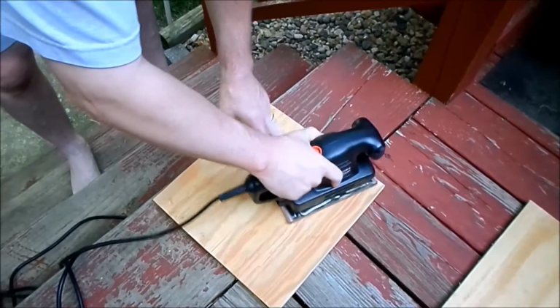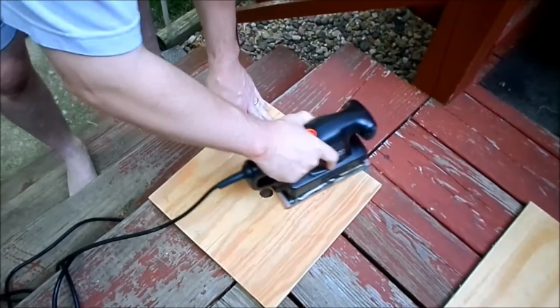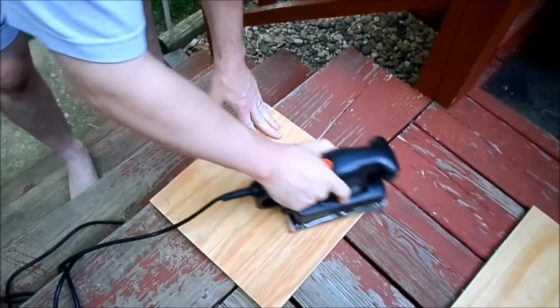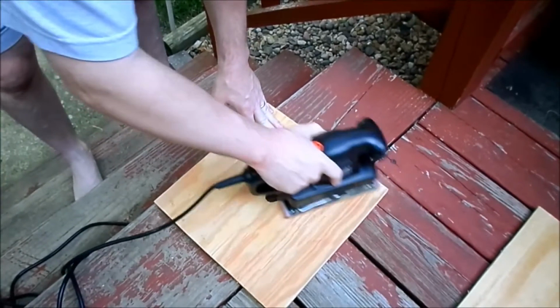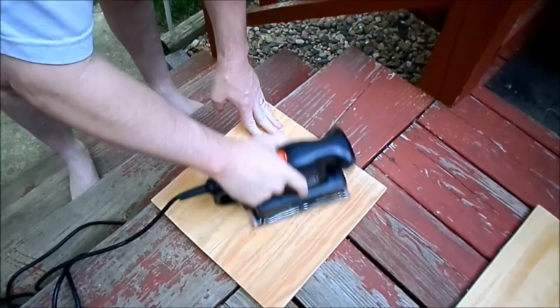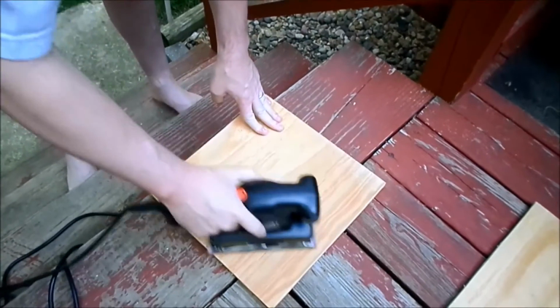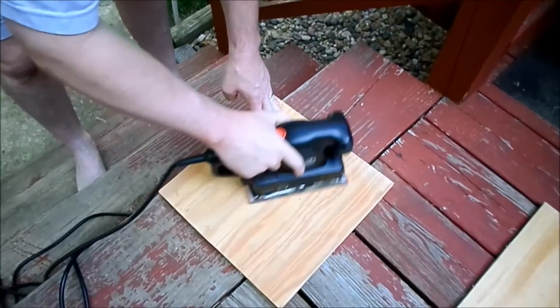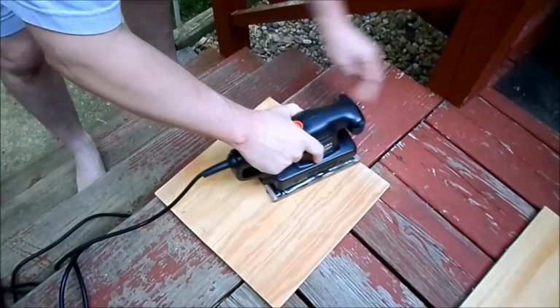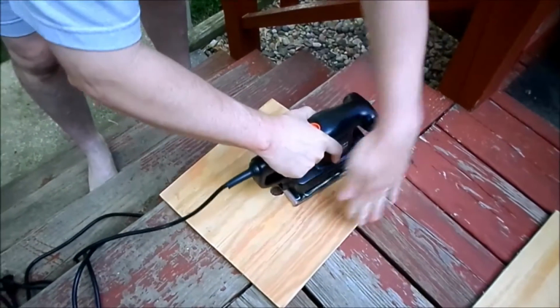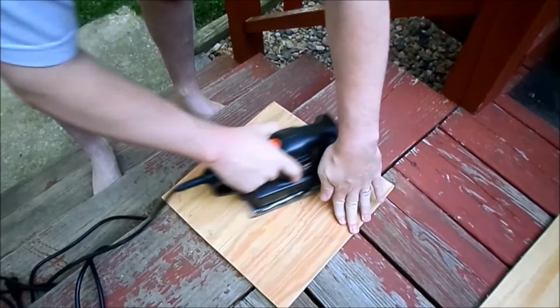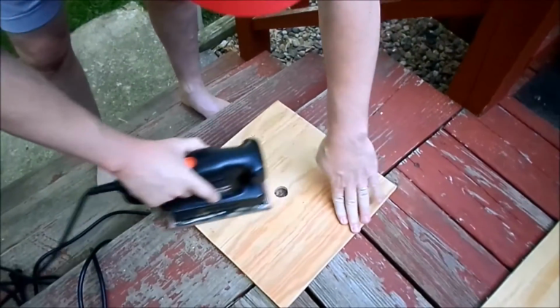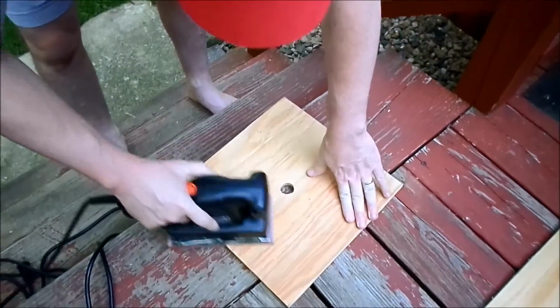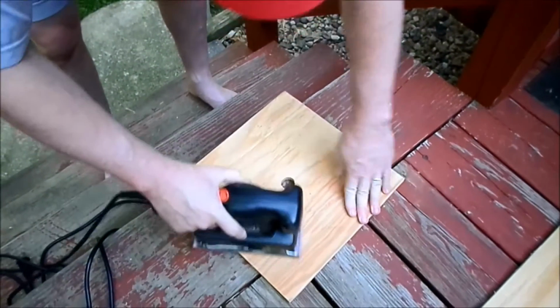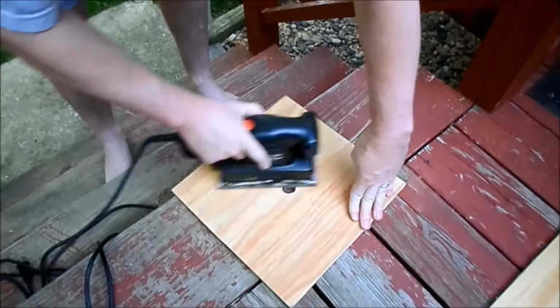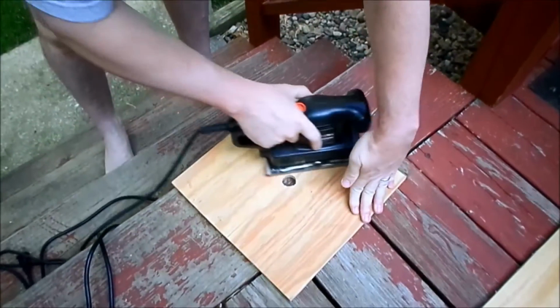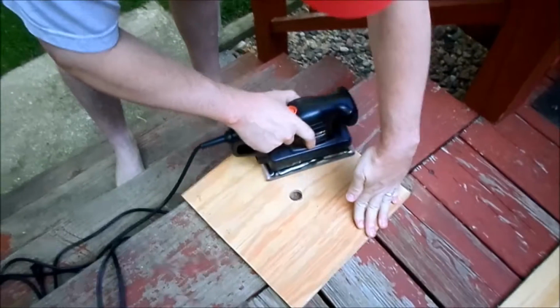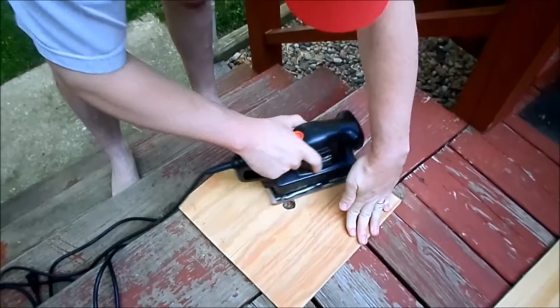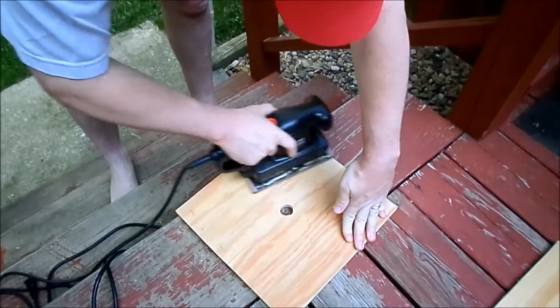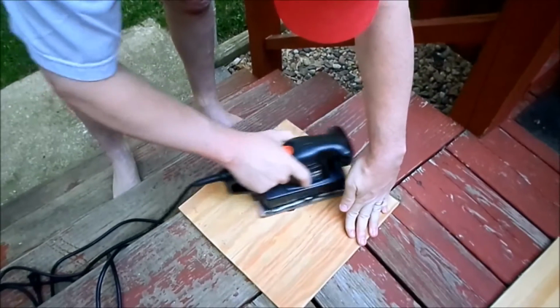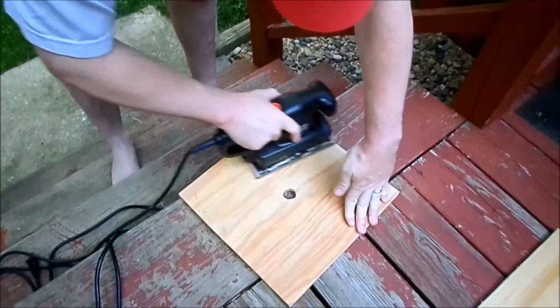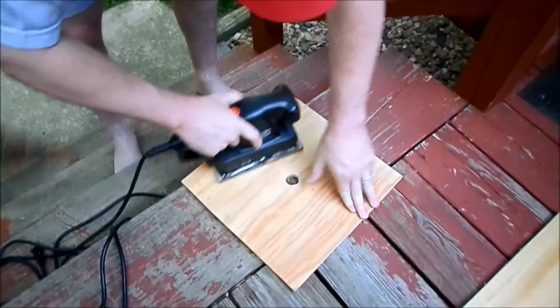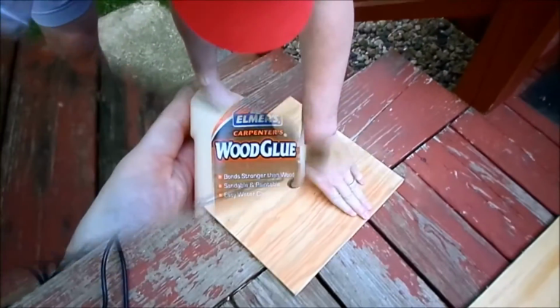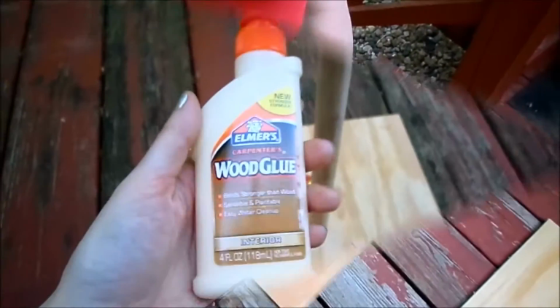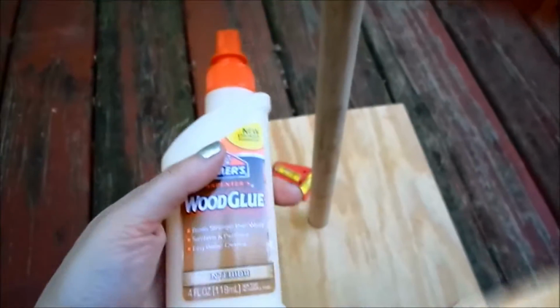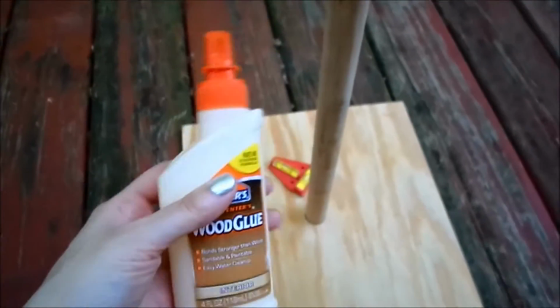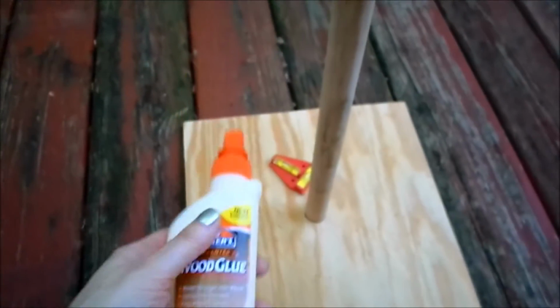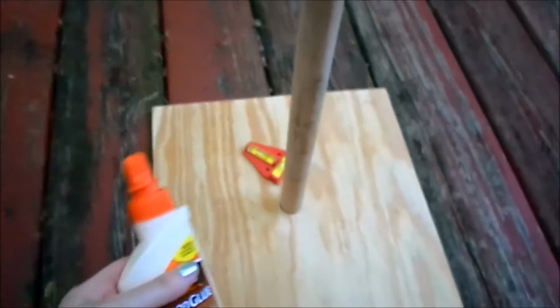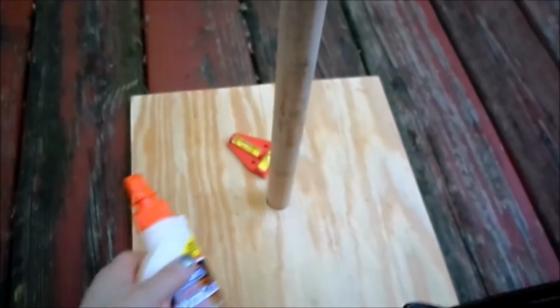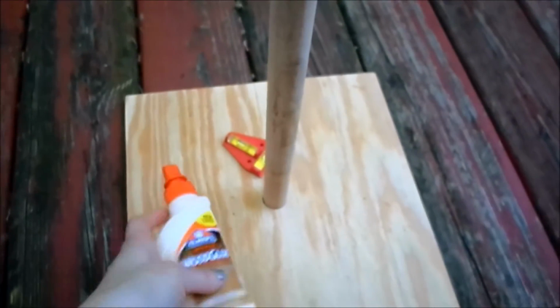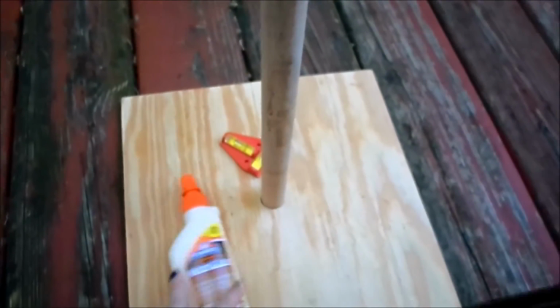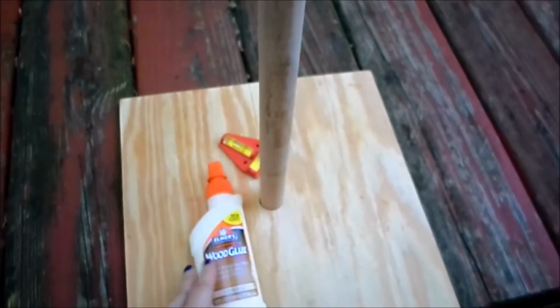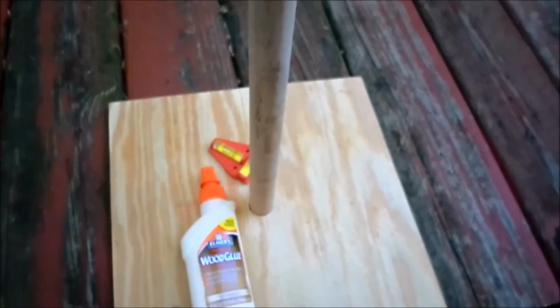Now we're giving it a good sand, making it nice and smooth. It doesn't have to be perfect because again, it's redneck. All right, time to glue this to the base.